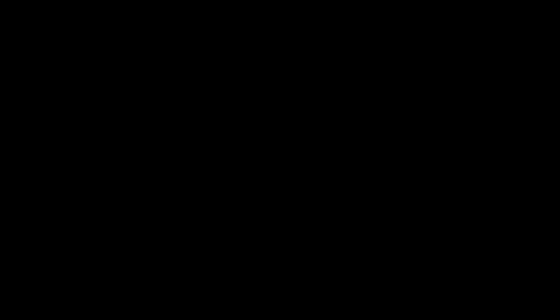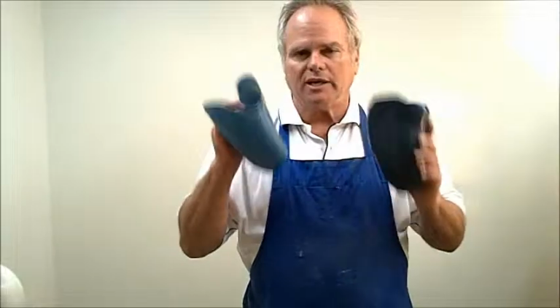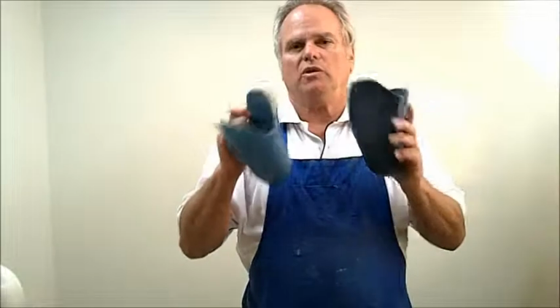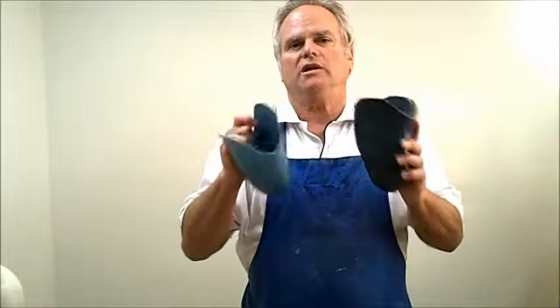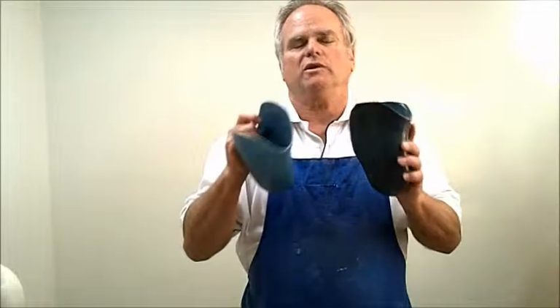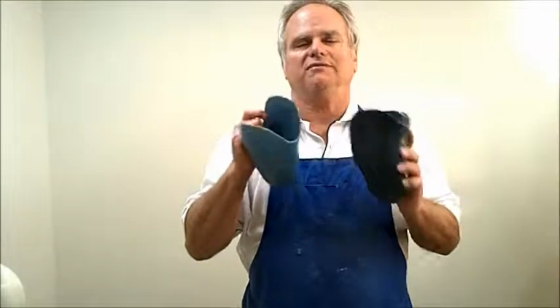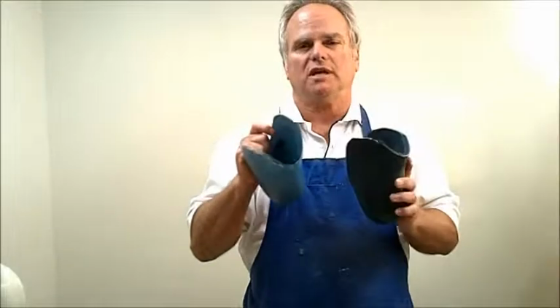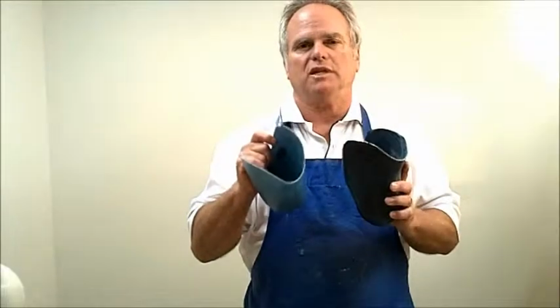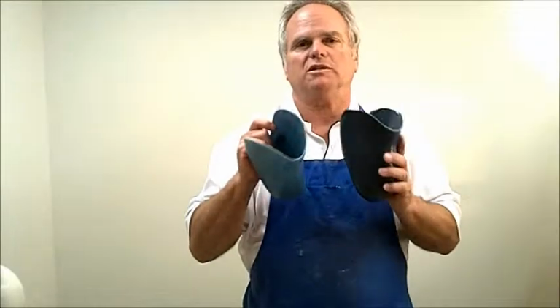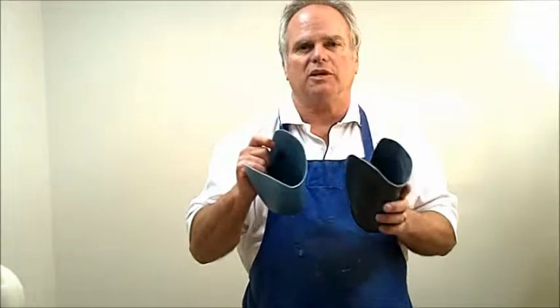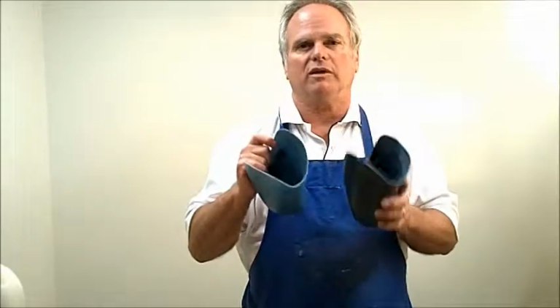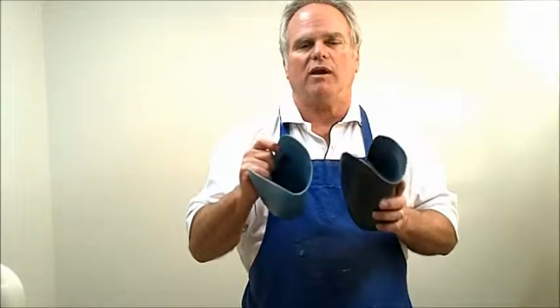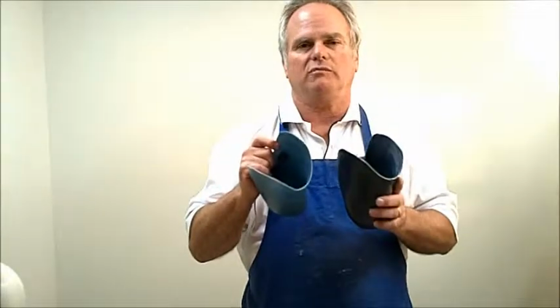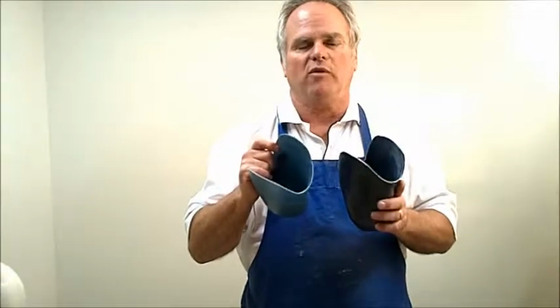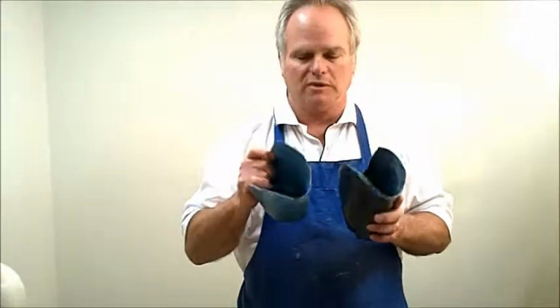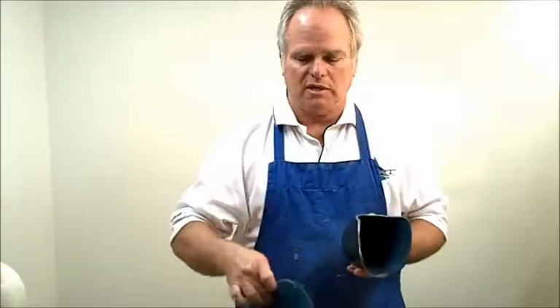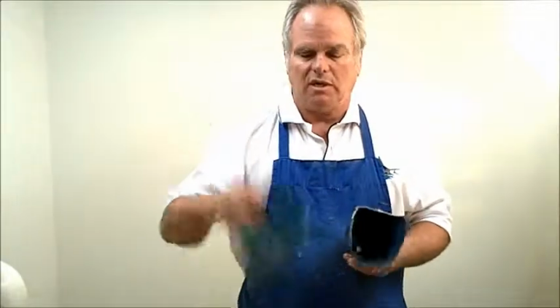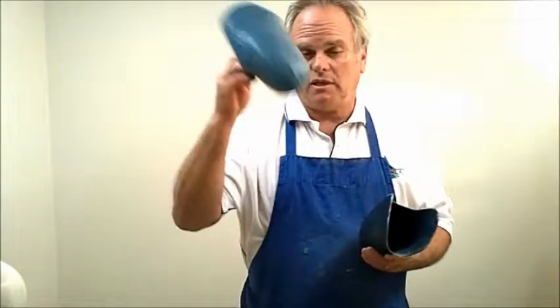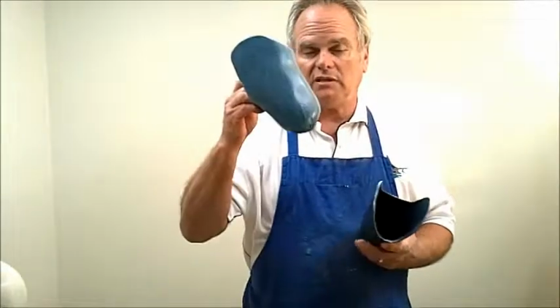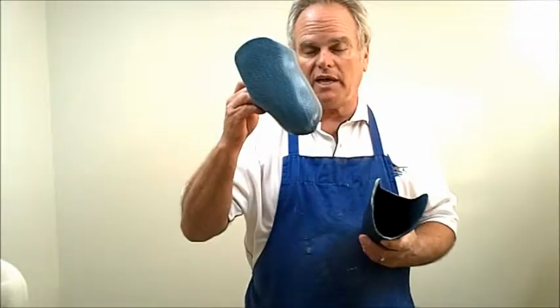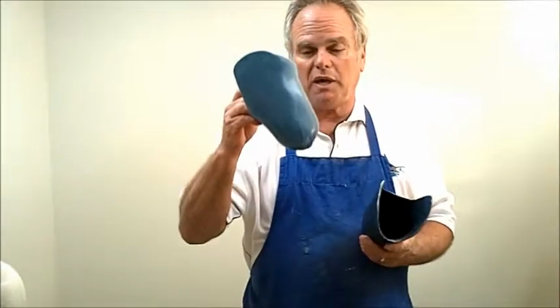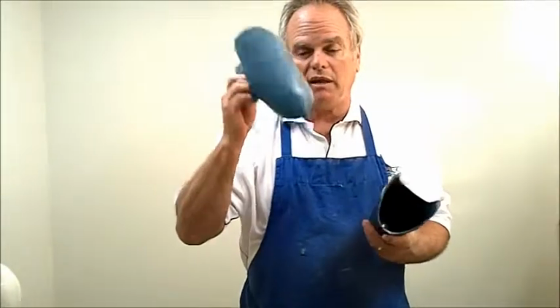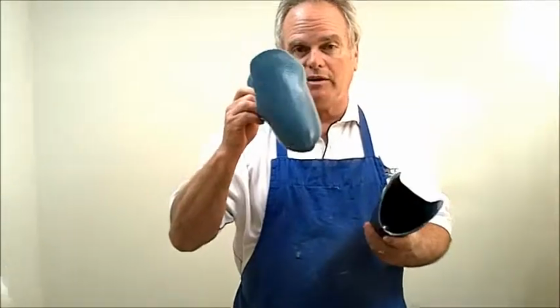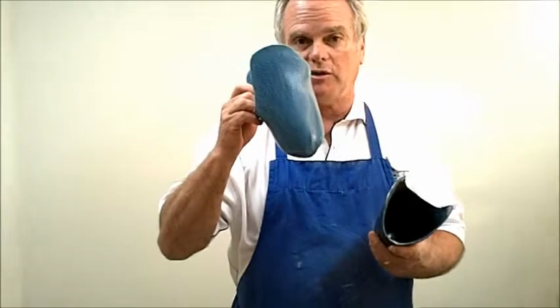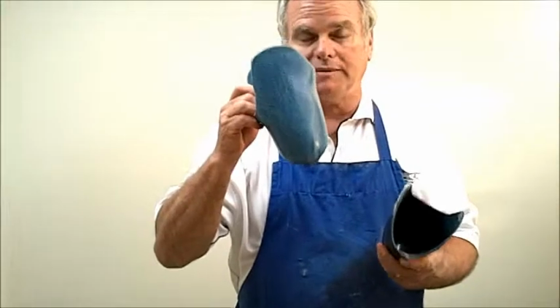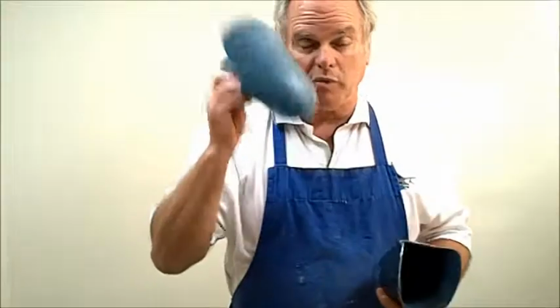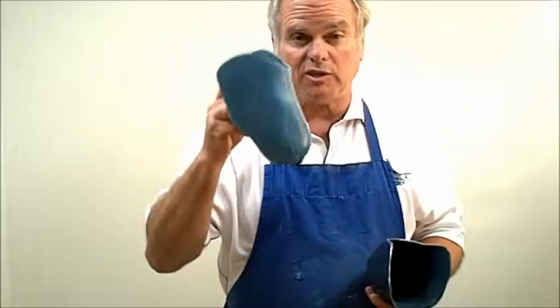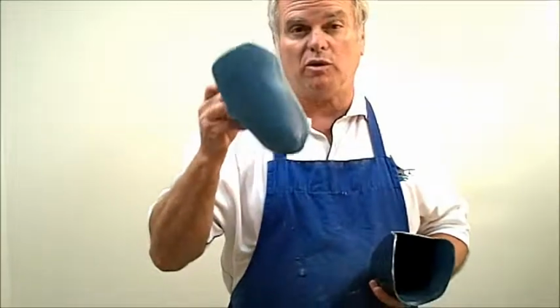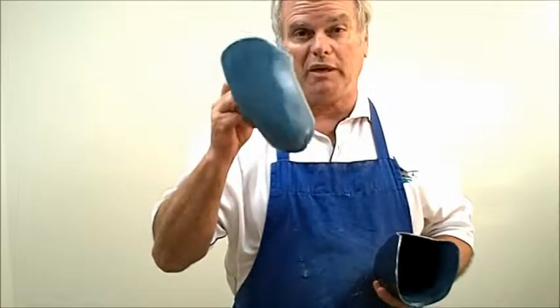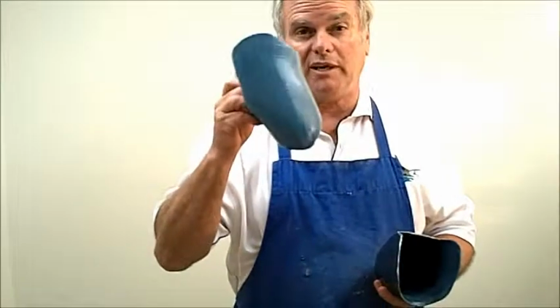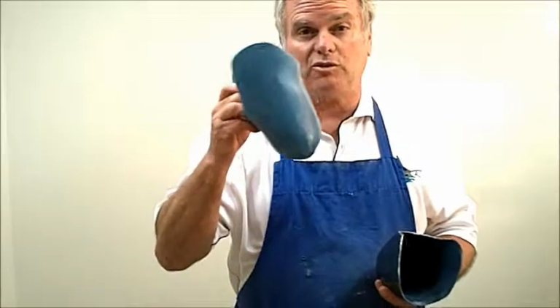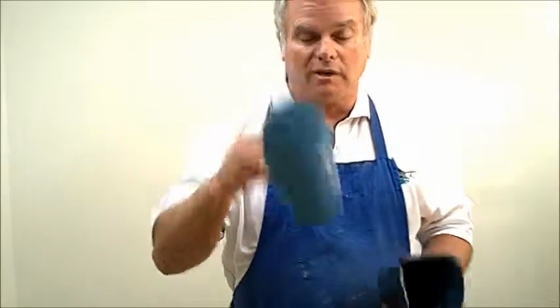Now I'm going to show you — here's where the difference comes in on this material and how it performs. This is the NSP, the lighter colored one, the one that showed the pigment in its true color.